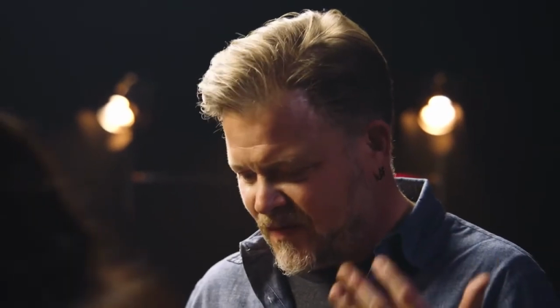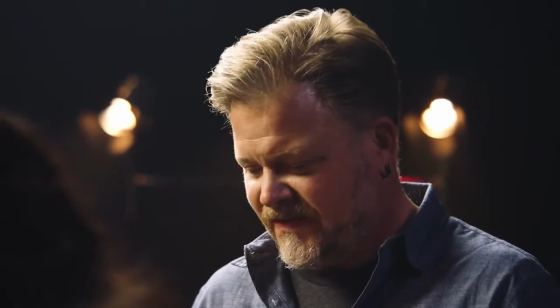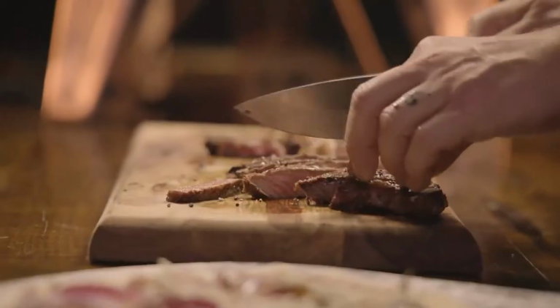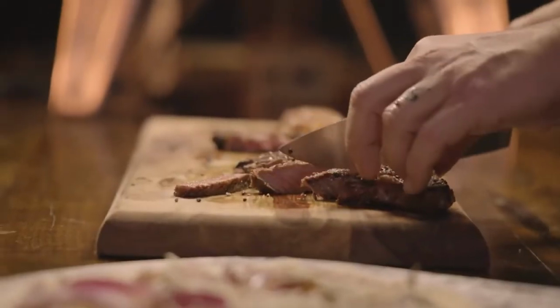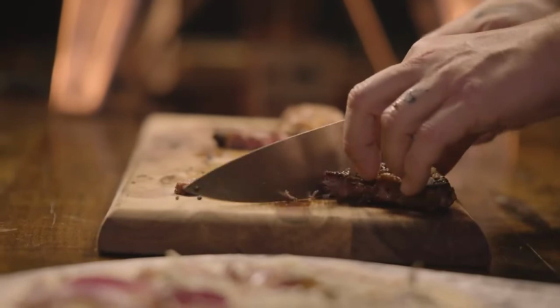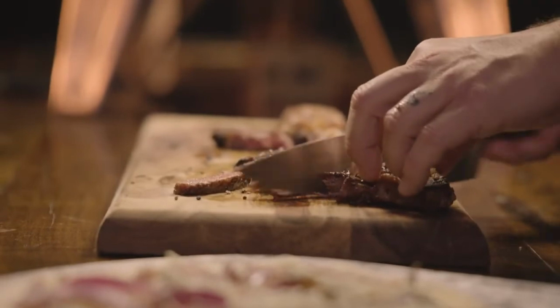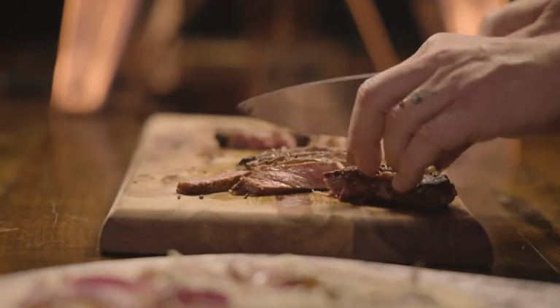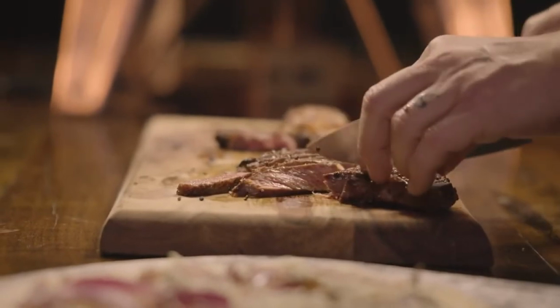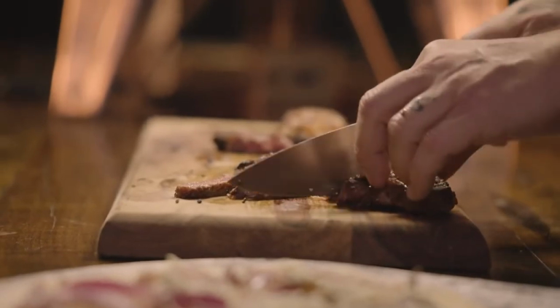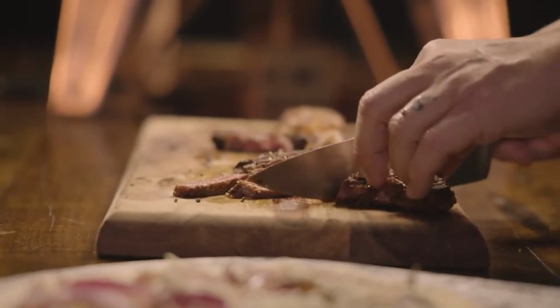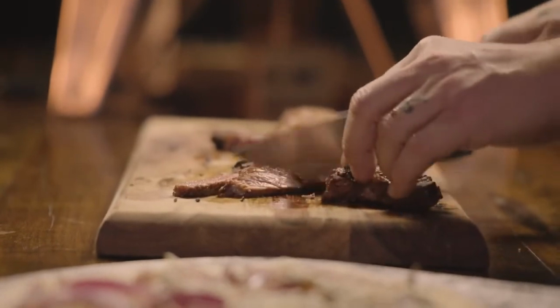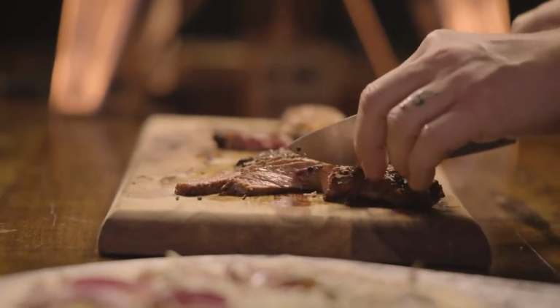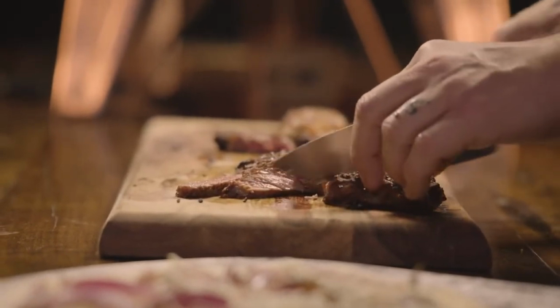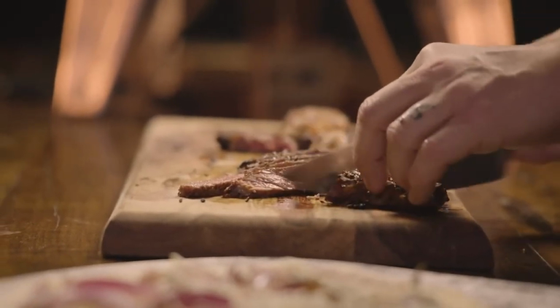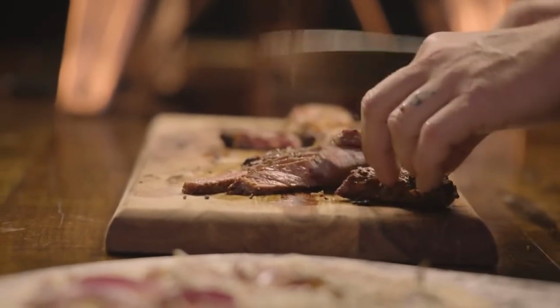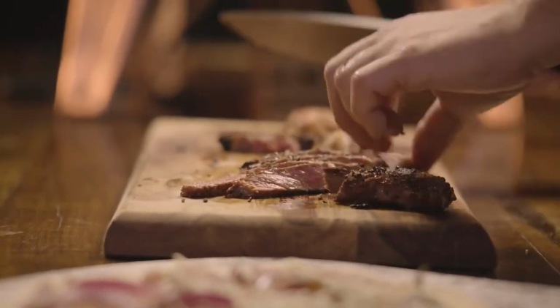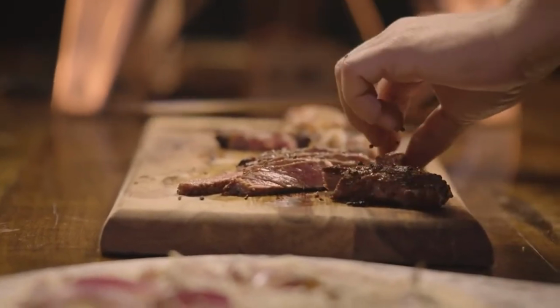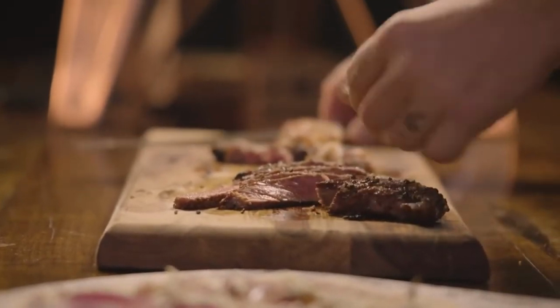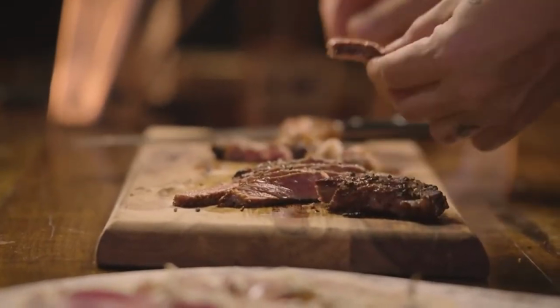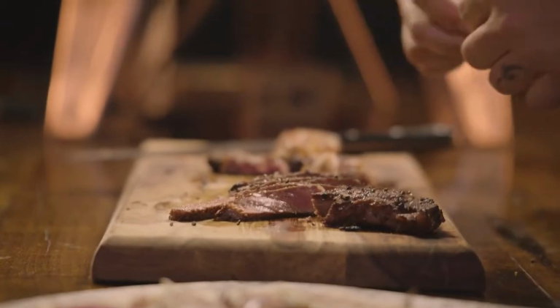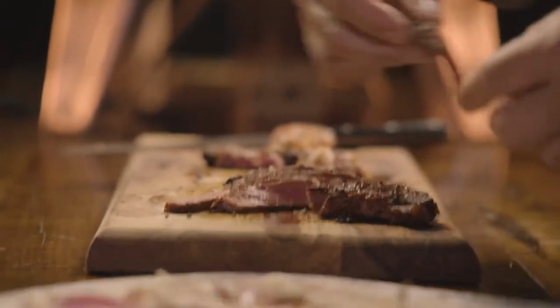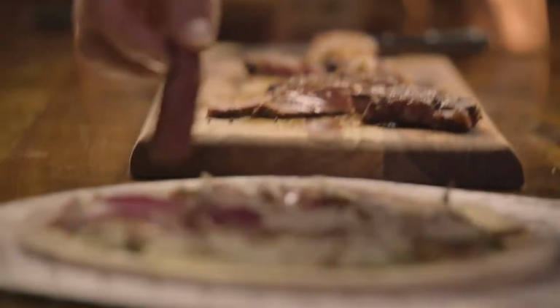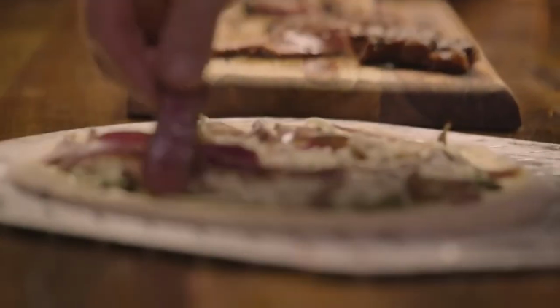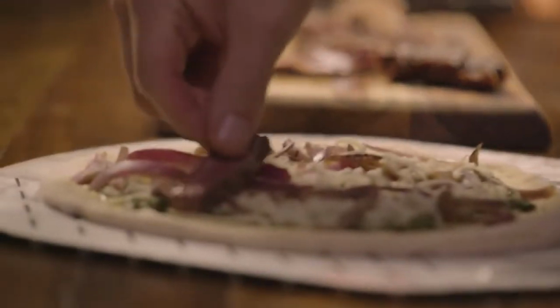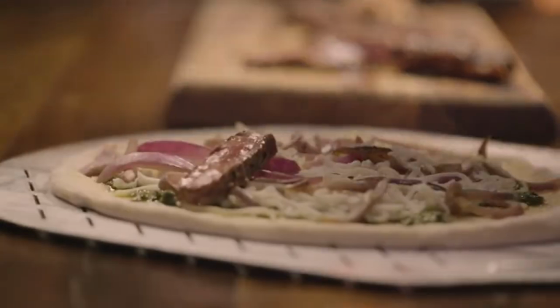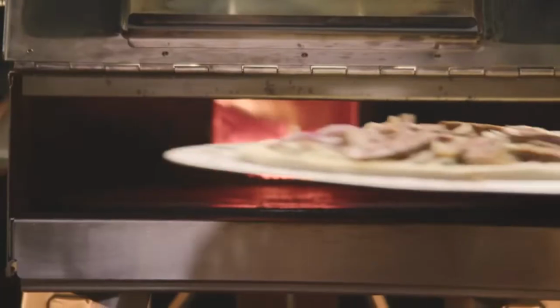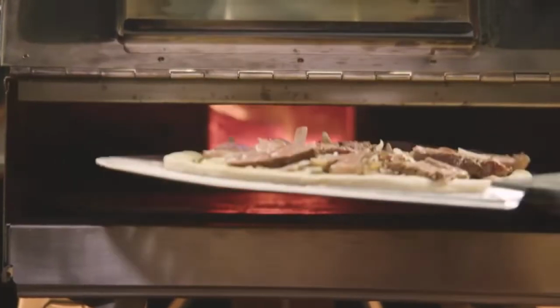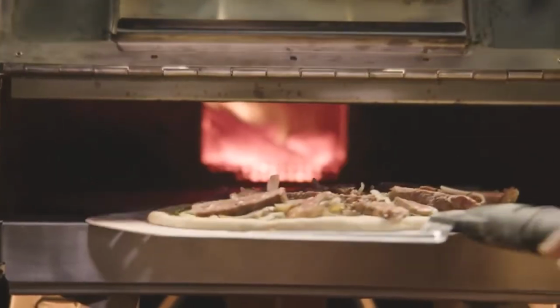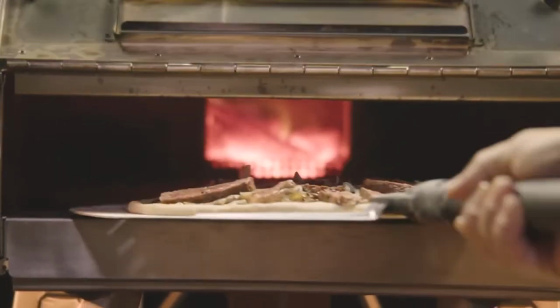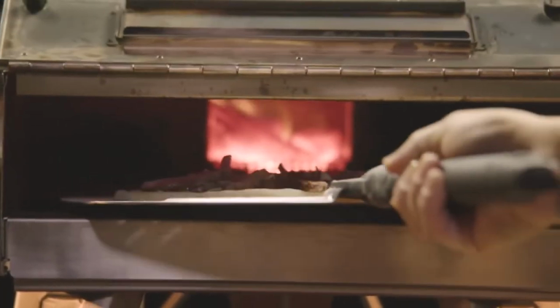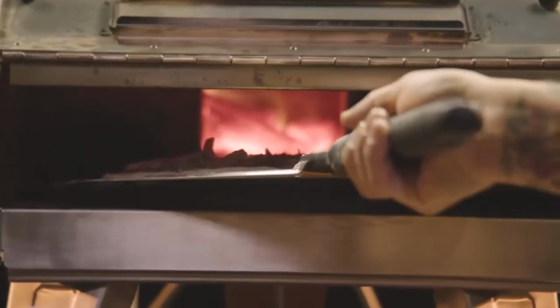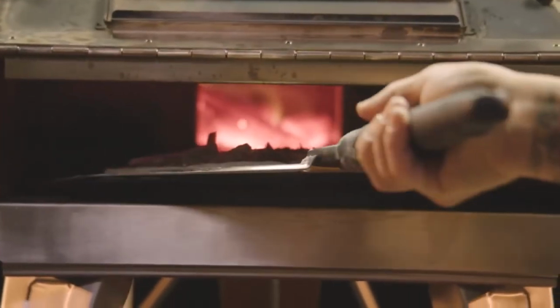Both of your last two pizzas were just gorgeous, so I really felt I had to step it up. I'm going to slice some beef, put it on that pie, get it cooked off in 90 seconds, and bam — we'll have a killer steakhouse pizza.